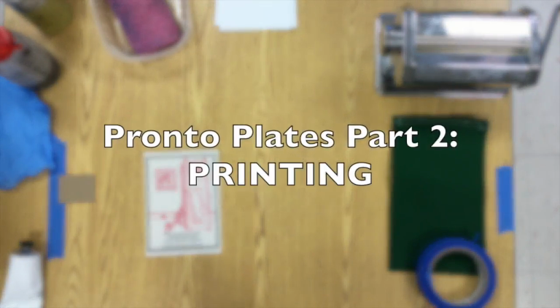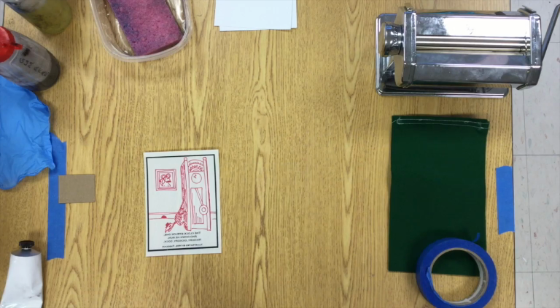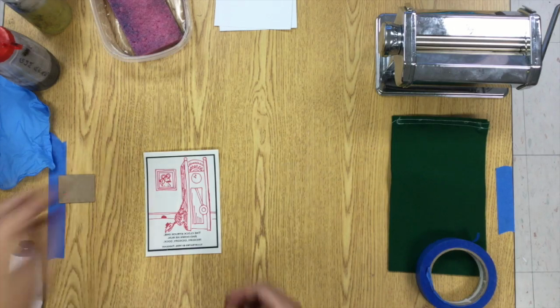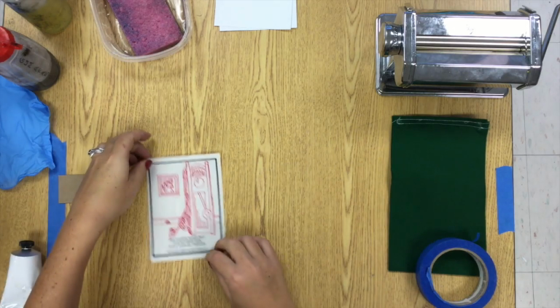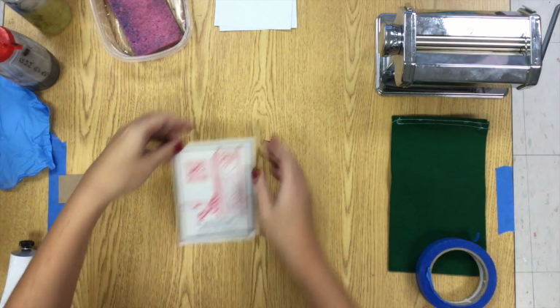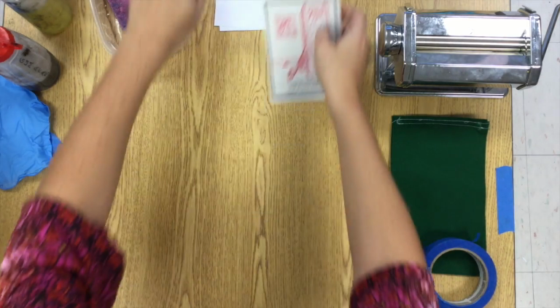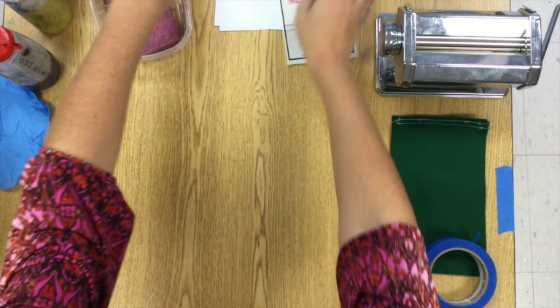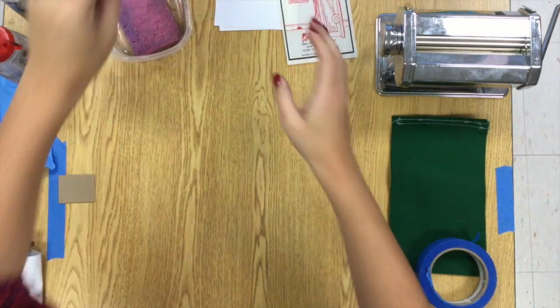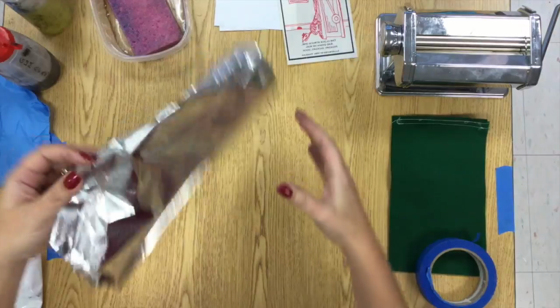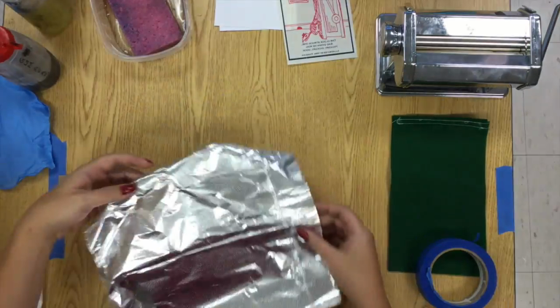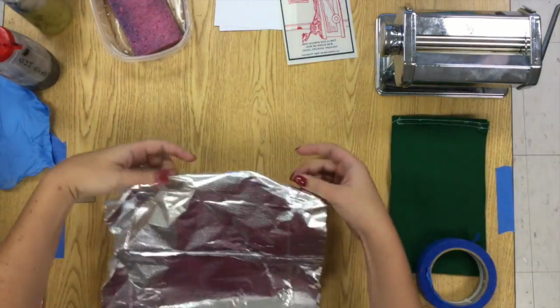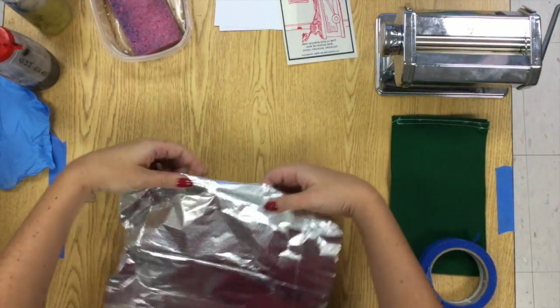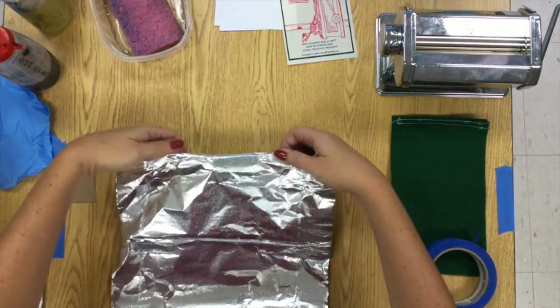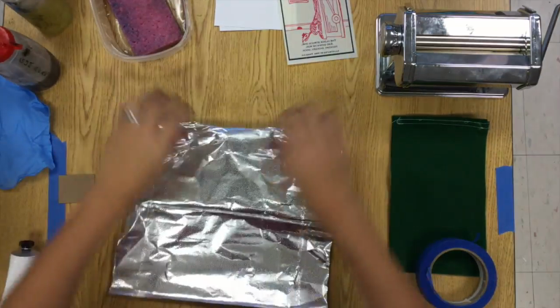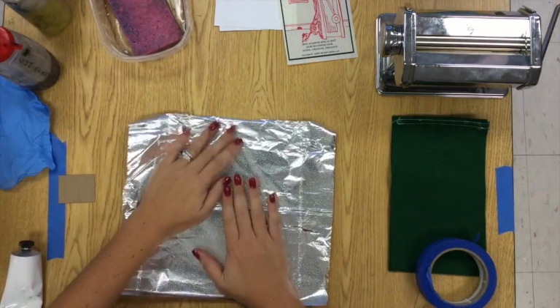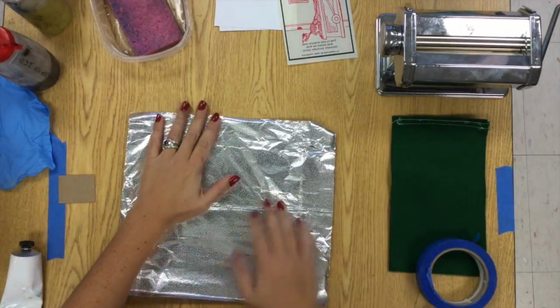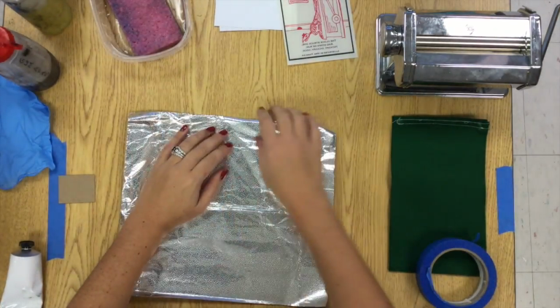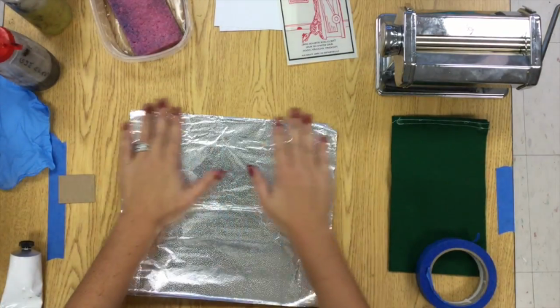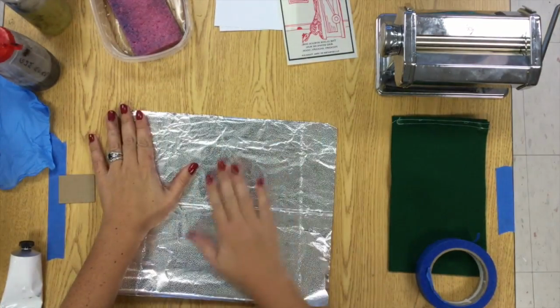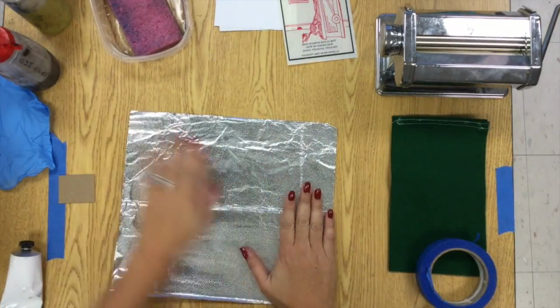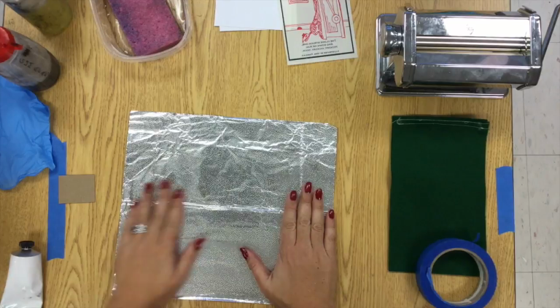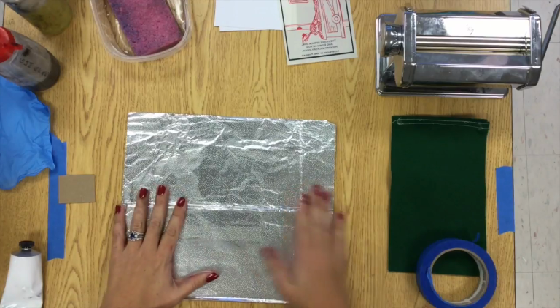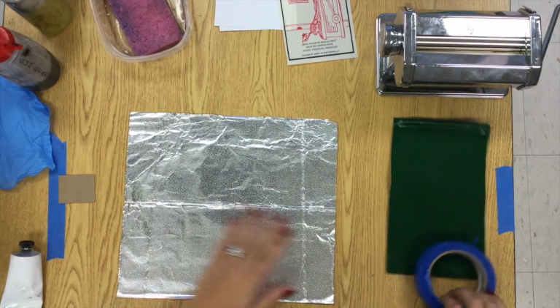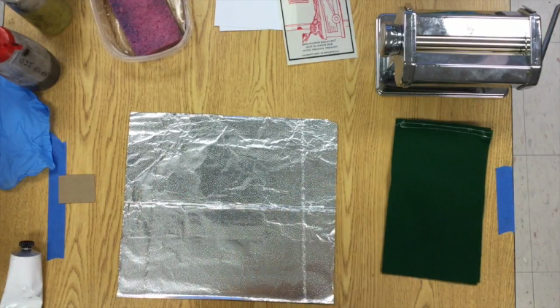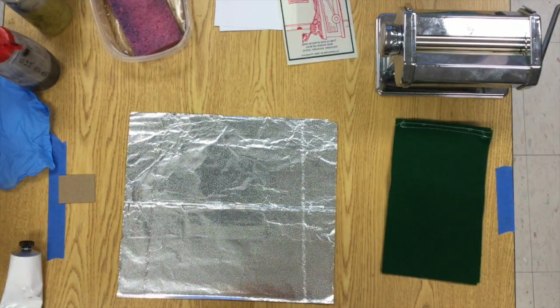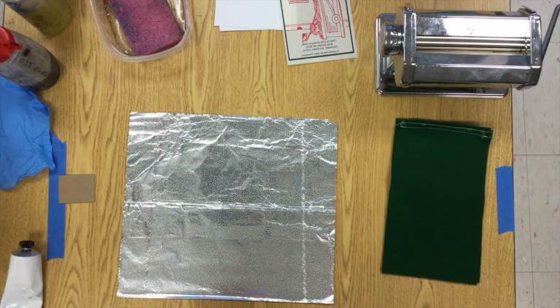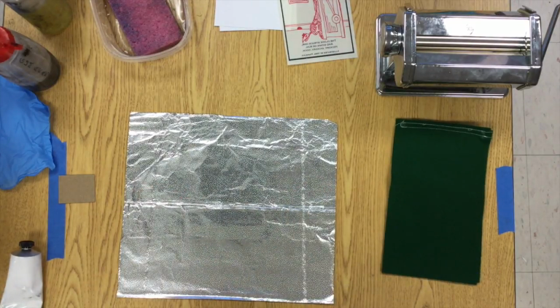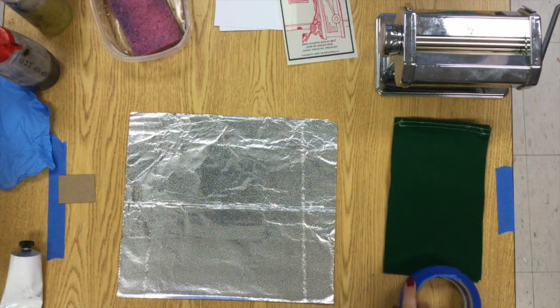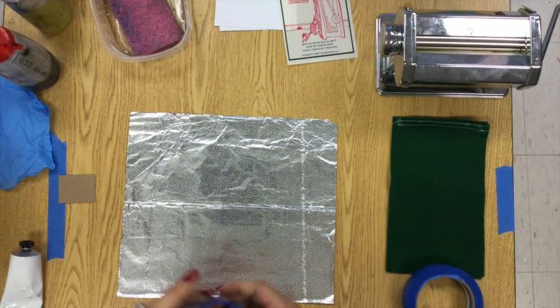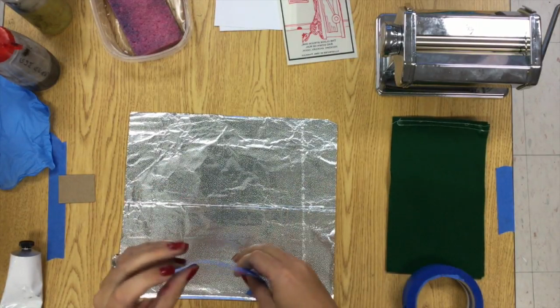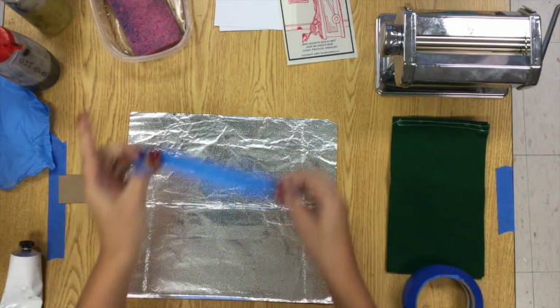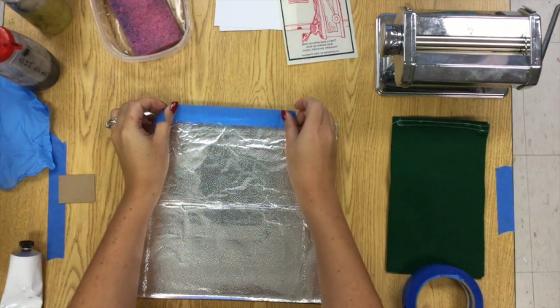Today we're going to be printing your Pronto plates. The first thing you need to do to set up your space is grab a sheet of tinfoil and some masking tape and tape all four sides down to the table.